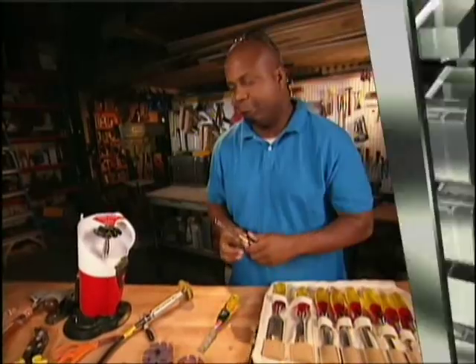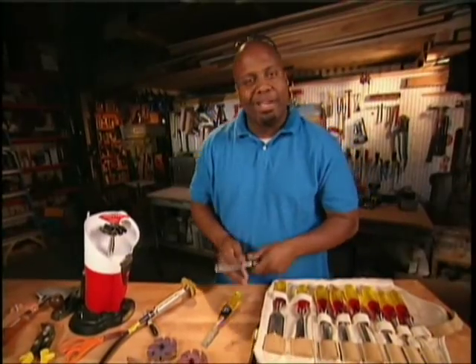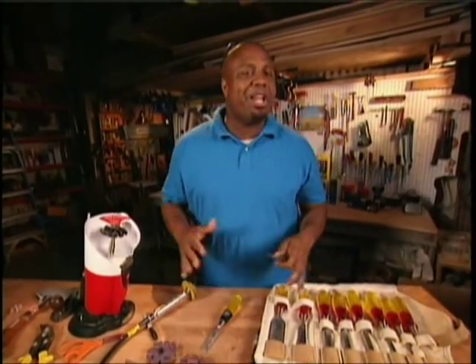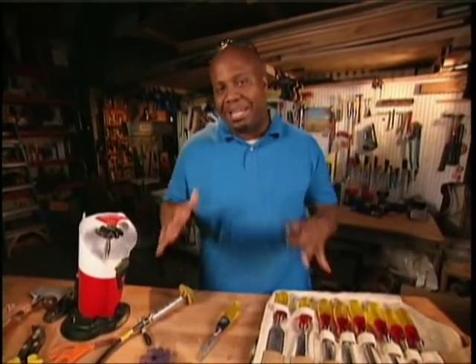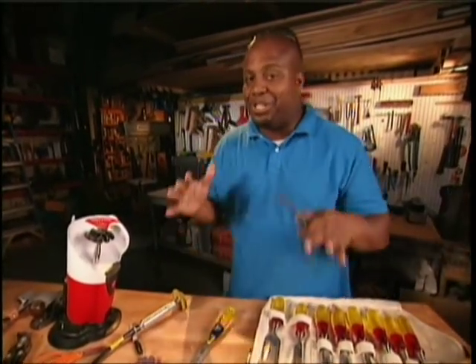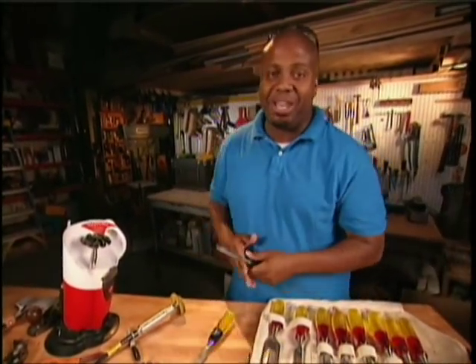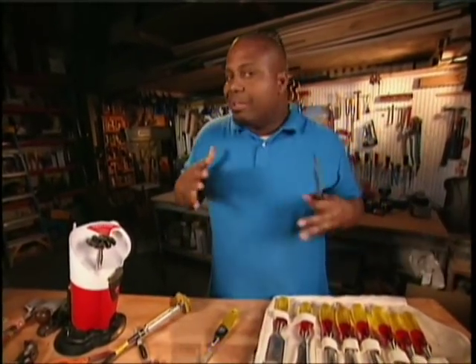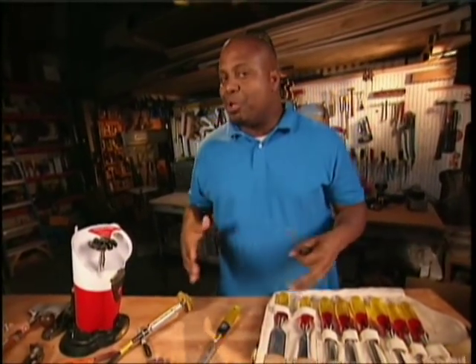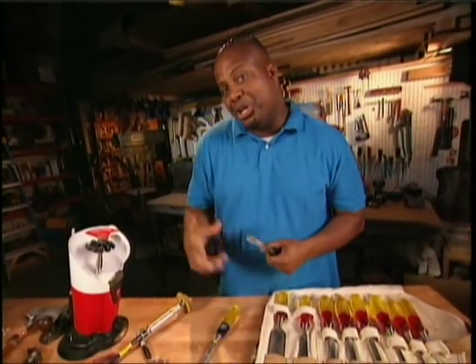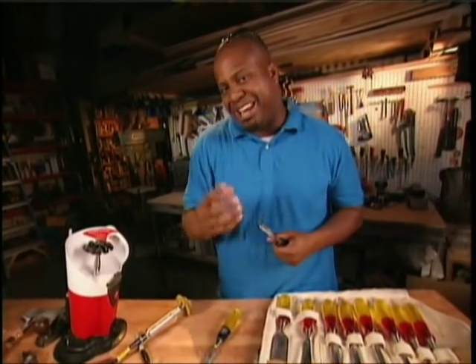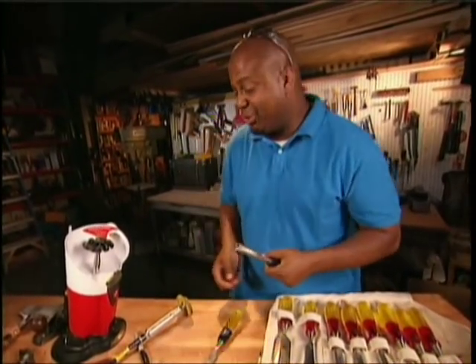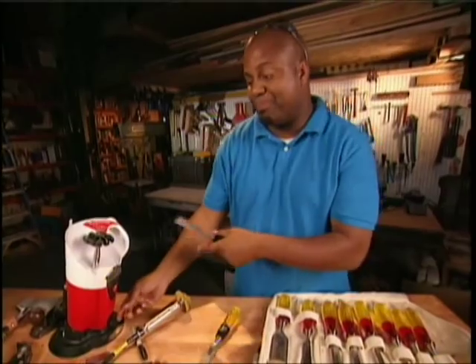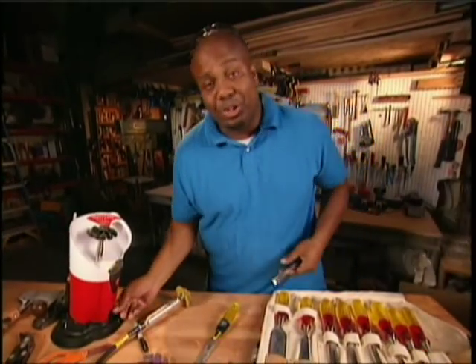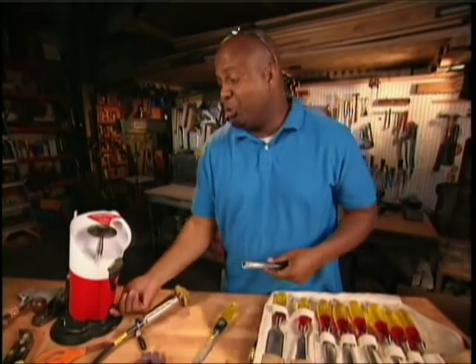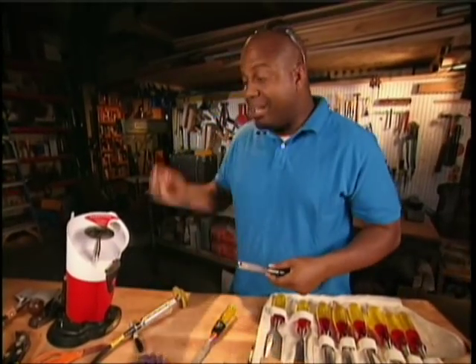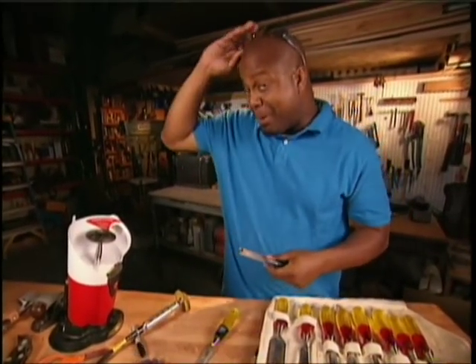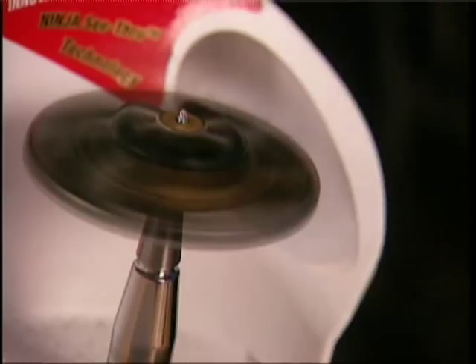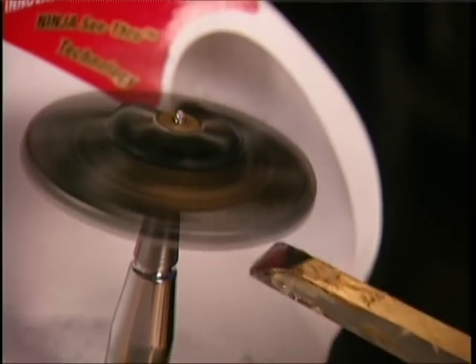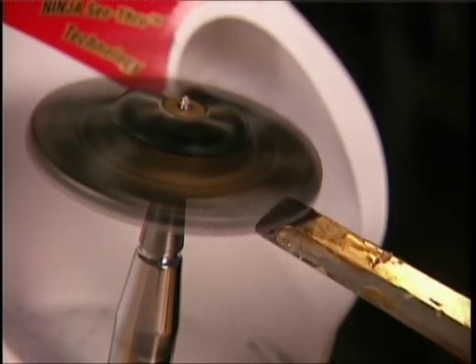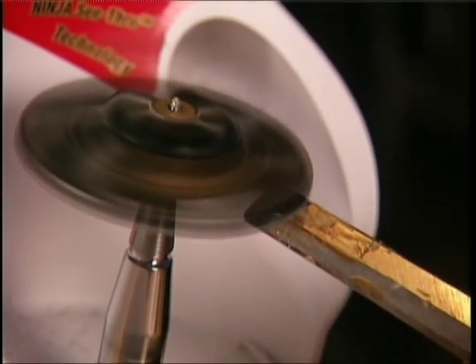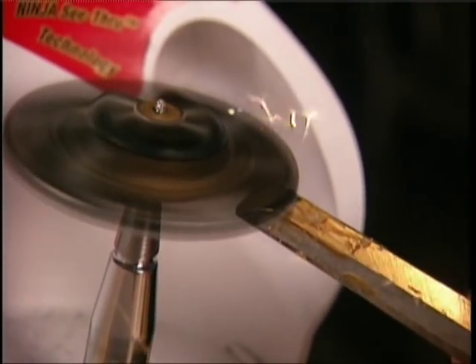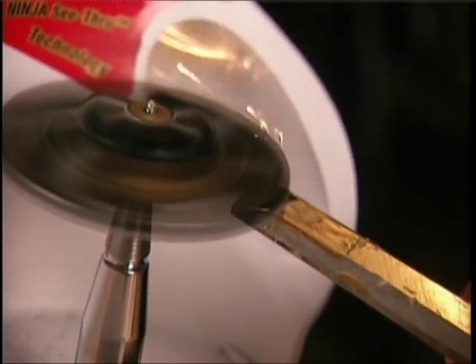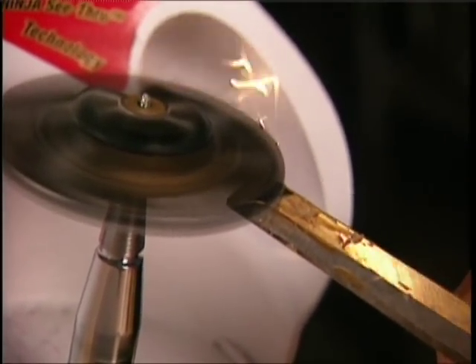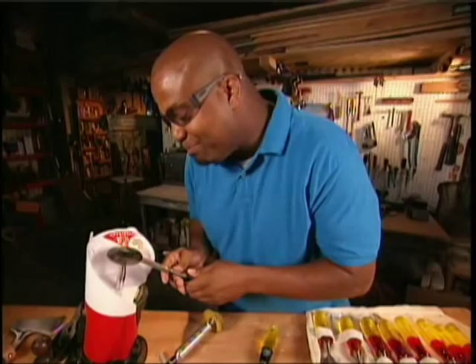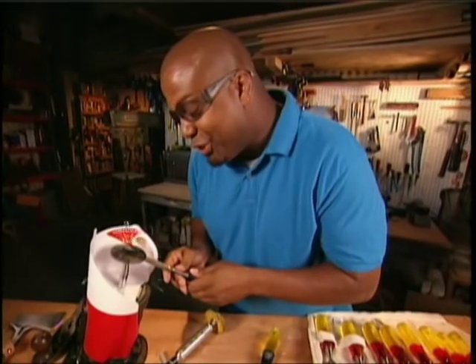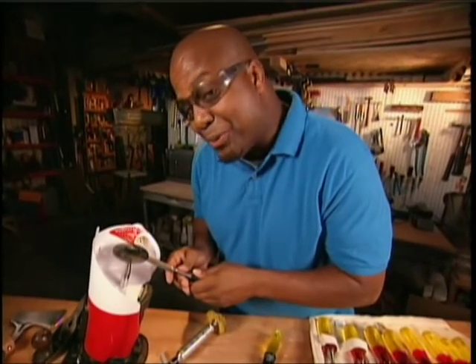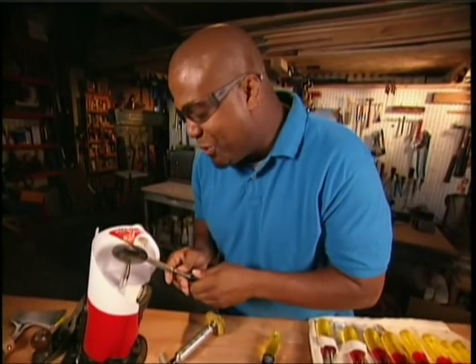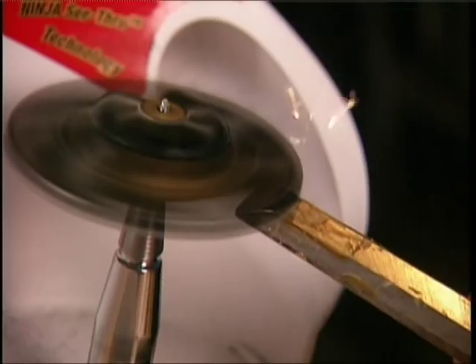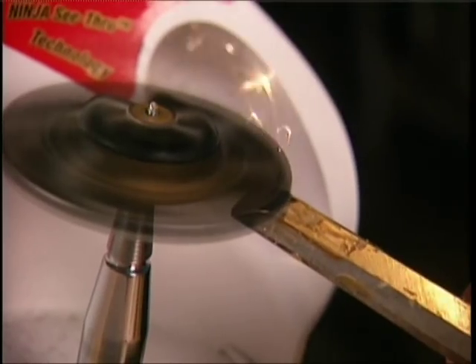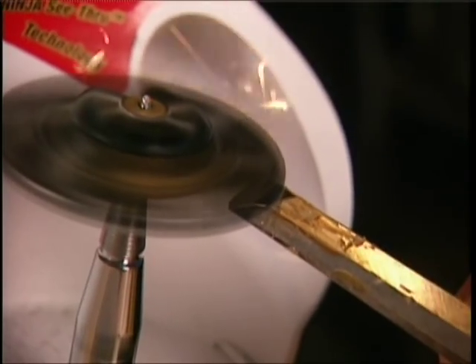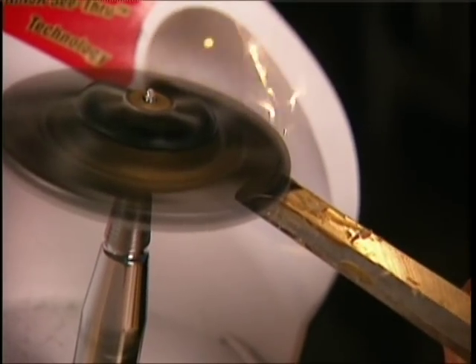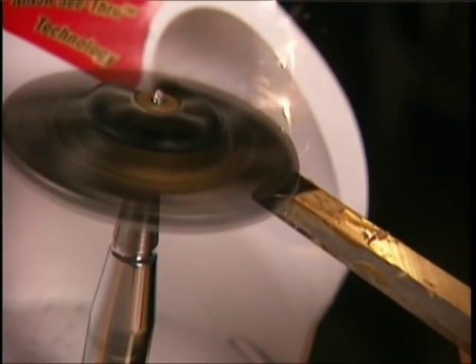No matter how many blades and chisels you have, they don't do you much good if they're not nice and sharp. The Jewel Tool can help you keep them that way. You can see what you're doing — that's the Ninja Blade hard at work.